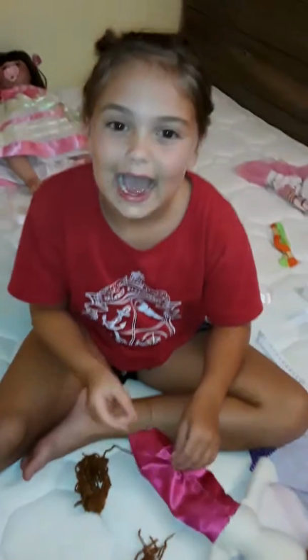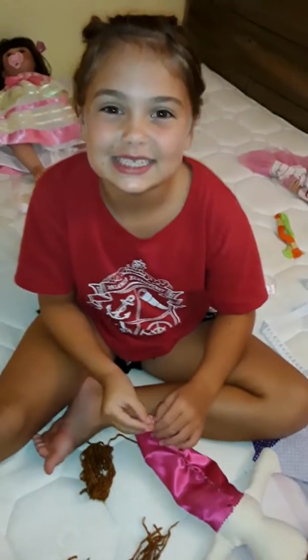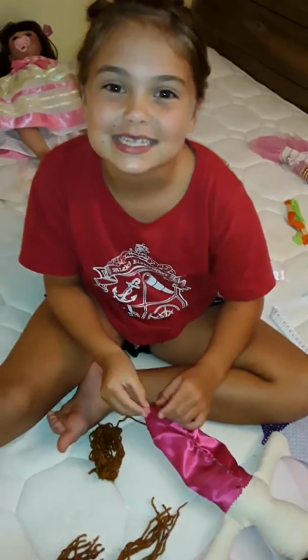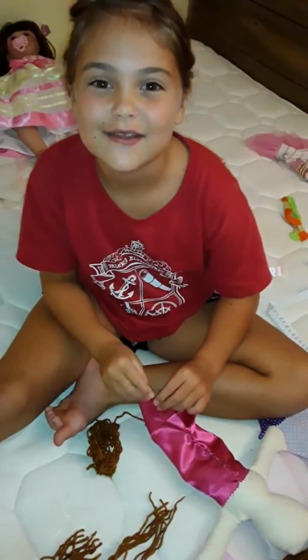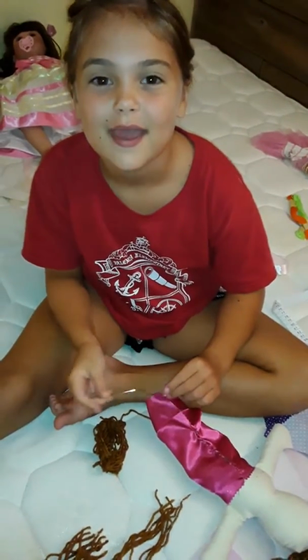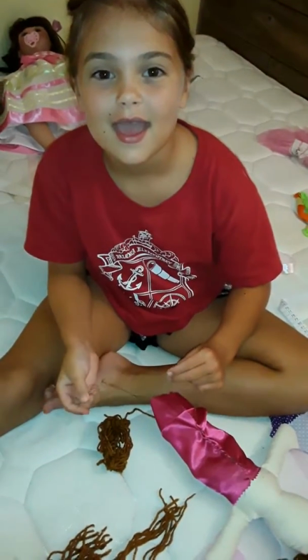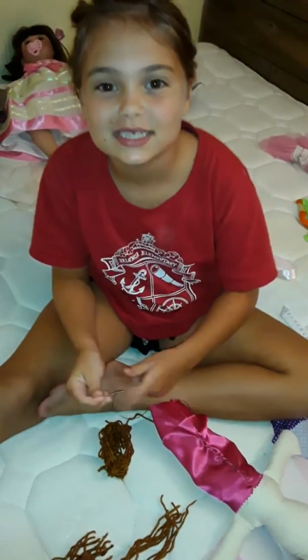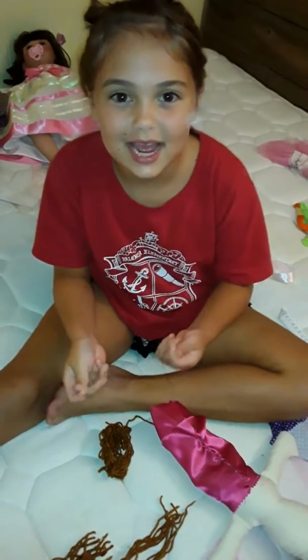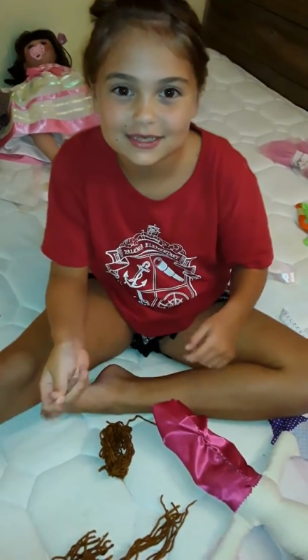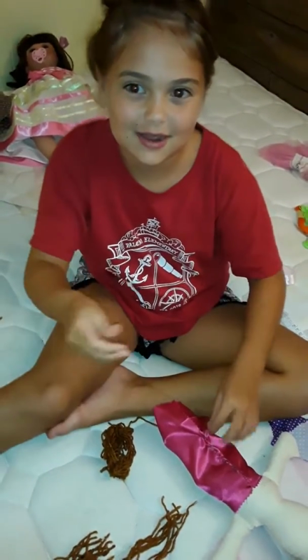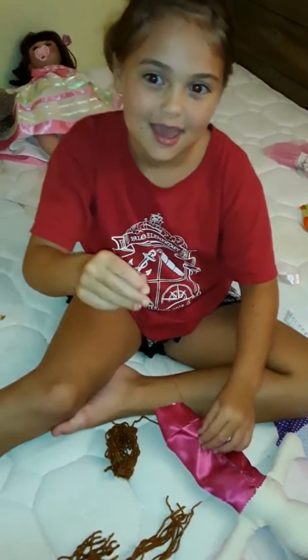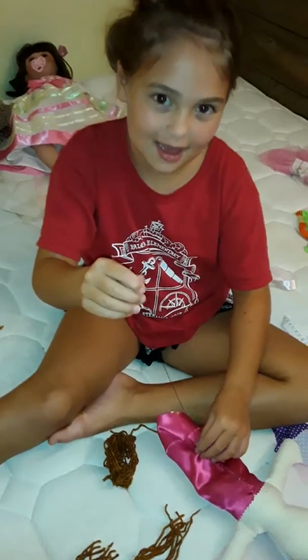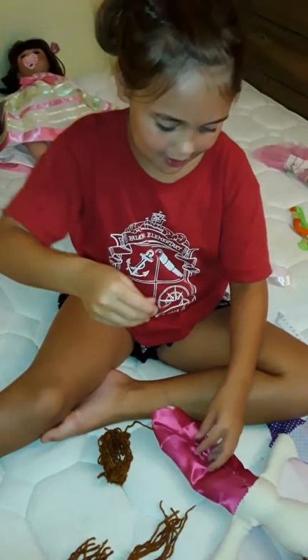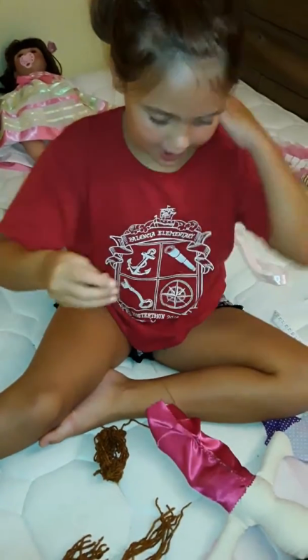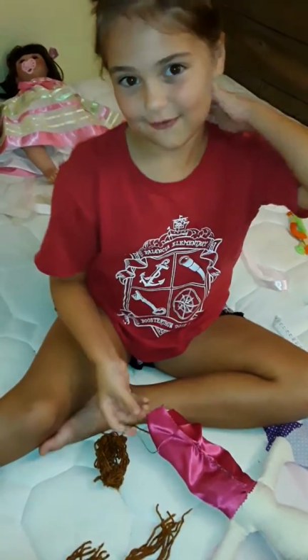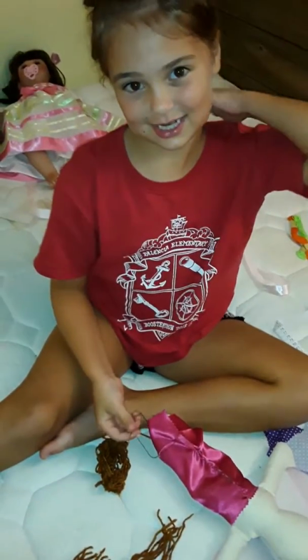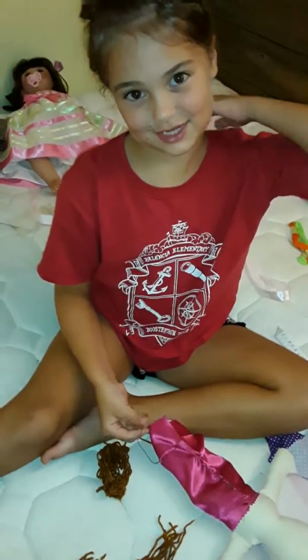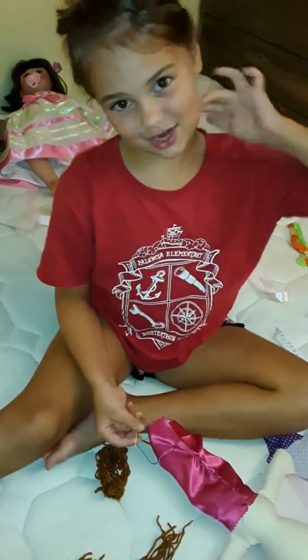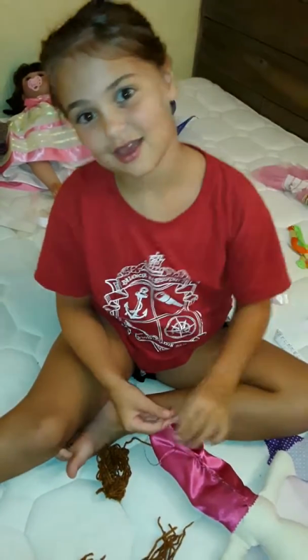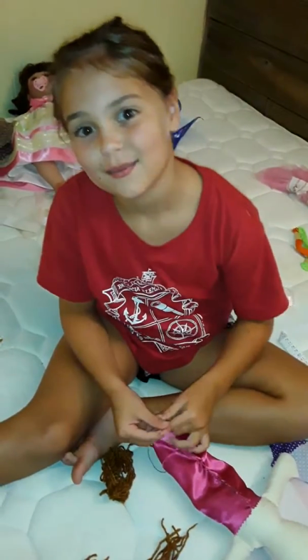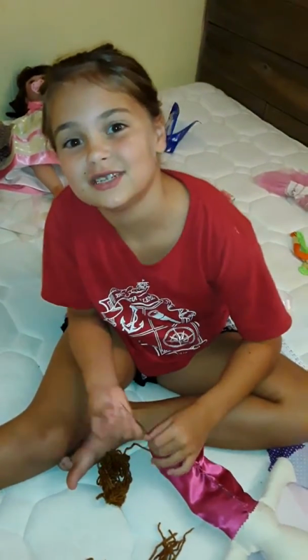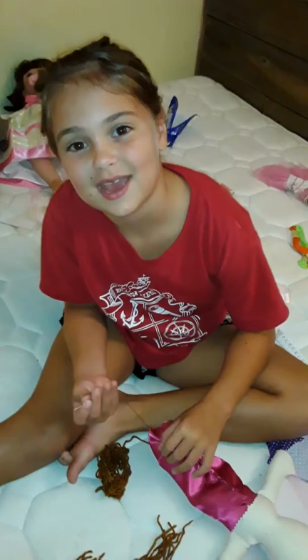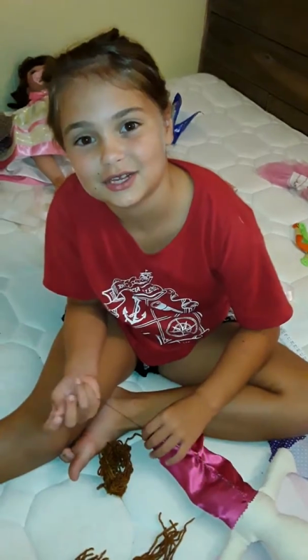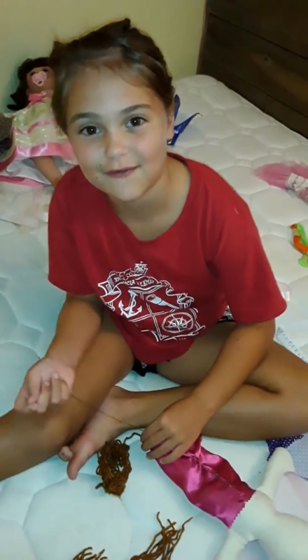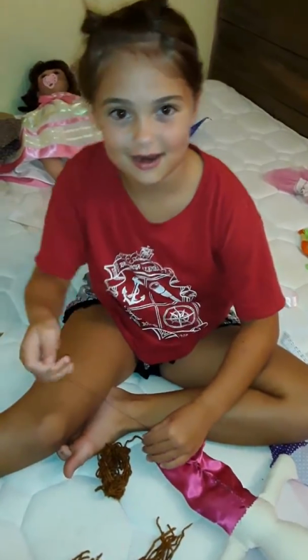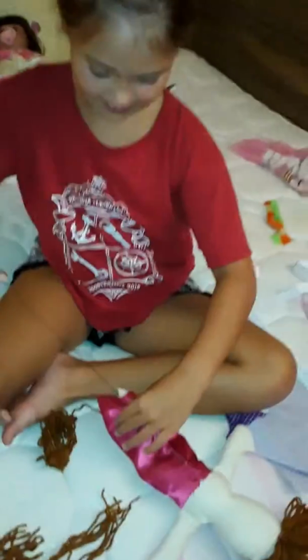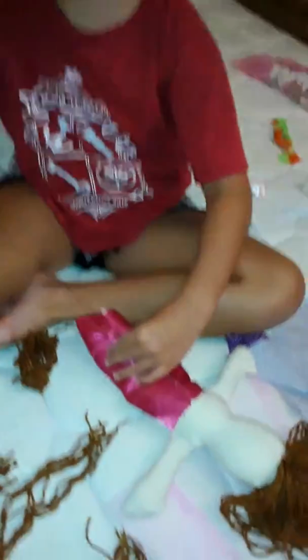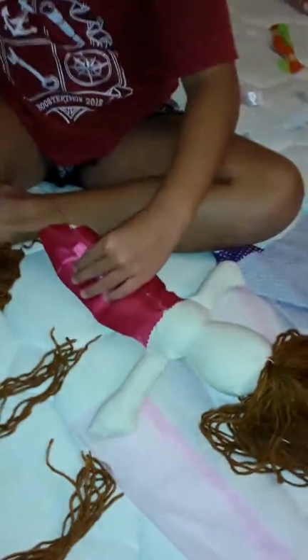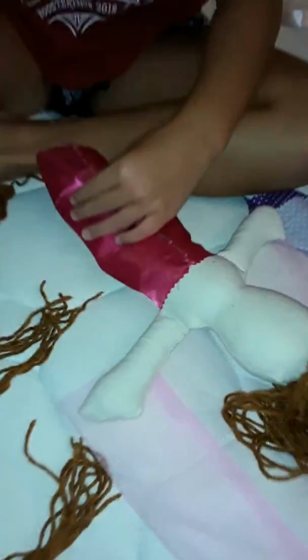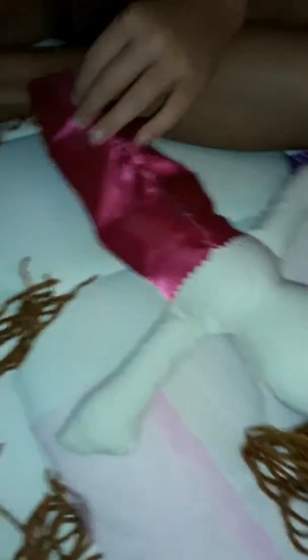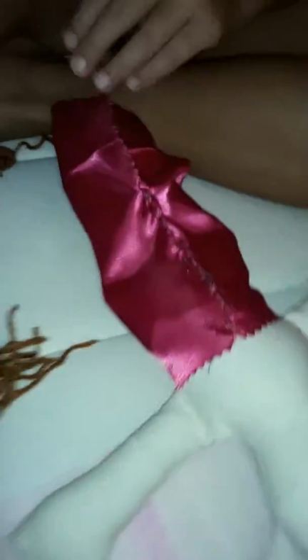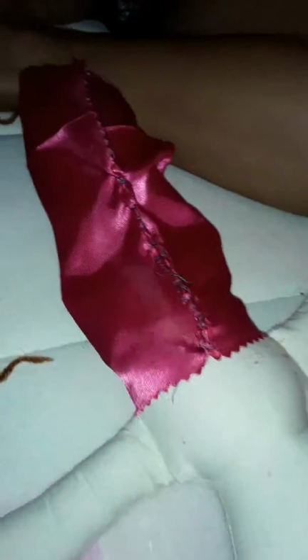Hi, this is Shaya at Sunnyside Farm, and today I'm sewing. This is my first time sewing. My mom just taught me how — it's really fun. First time ever sewing!